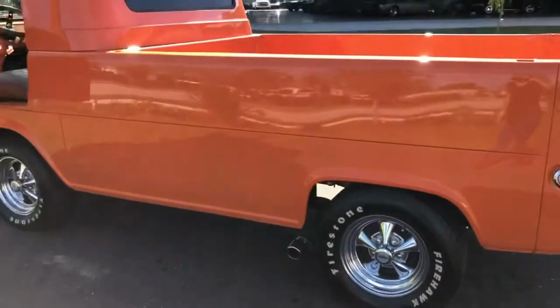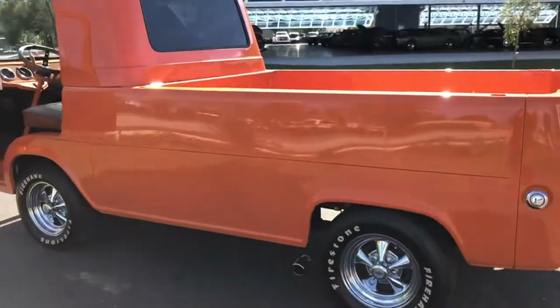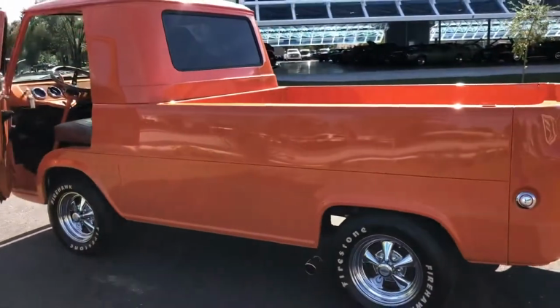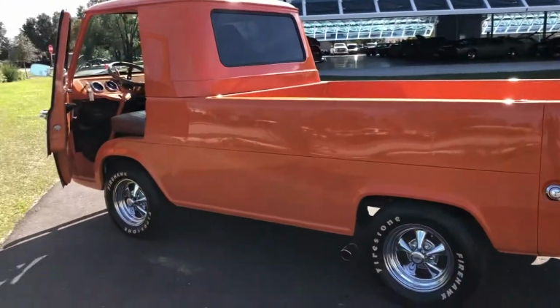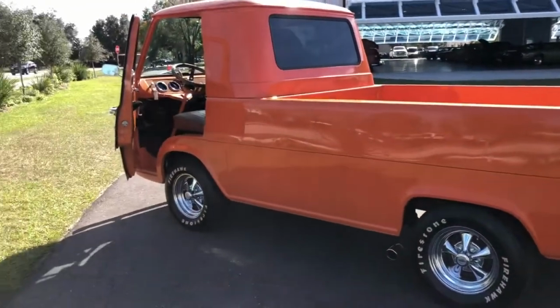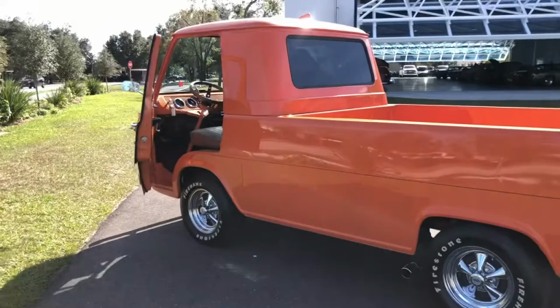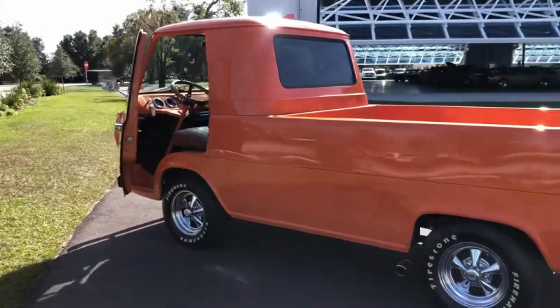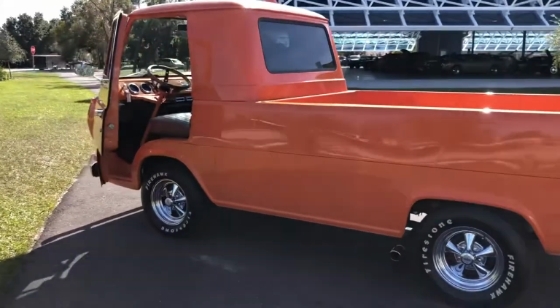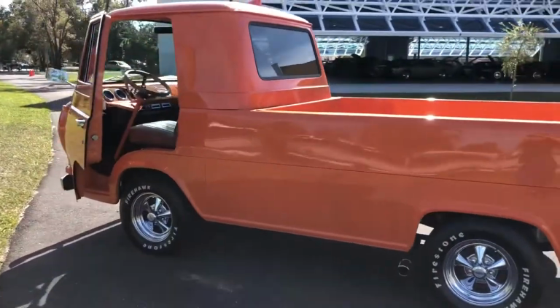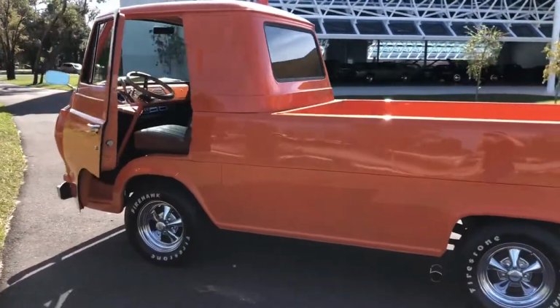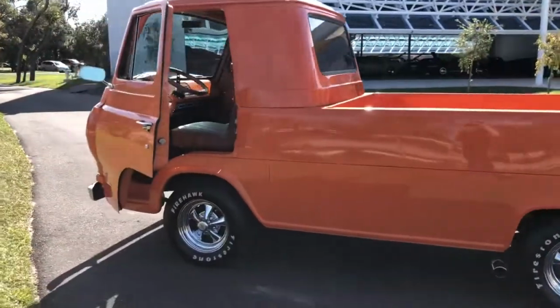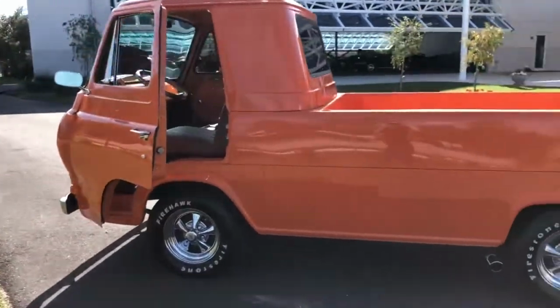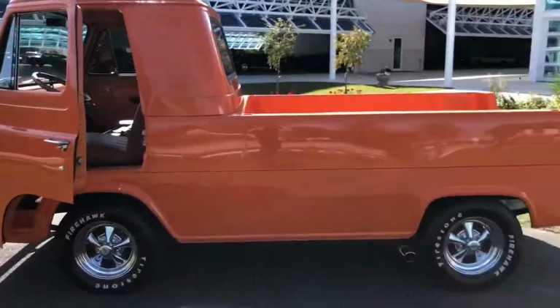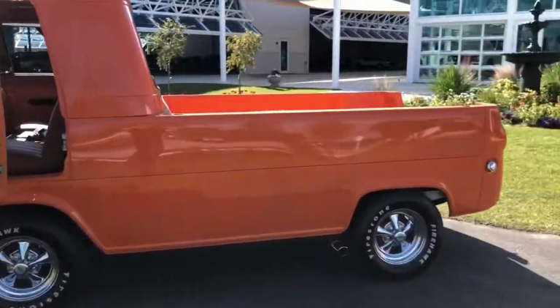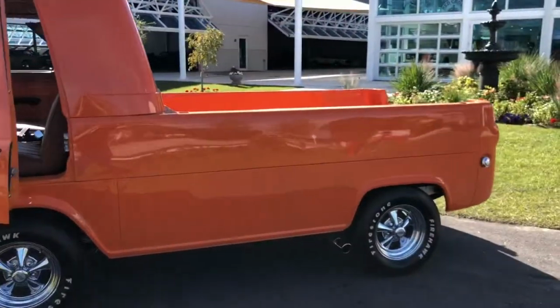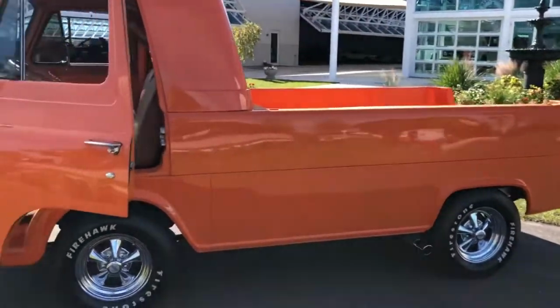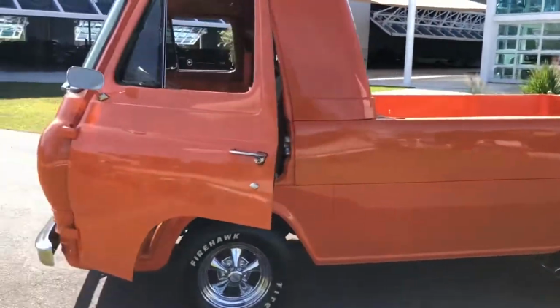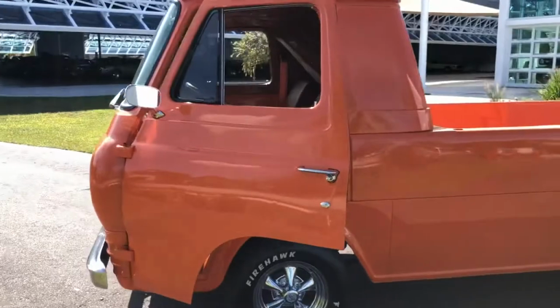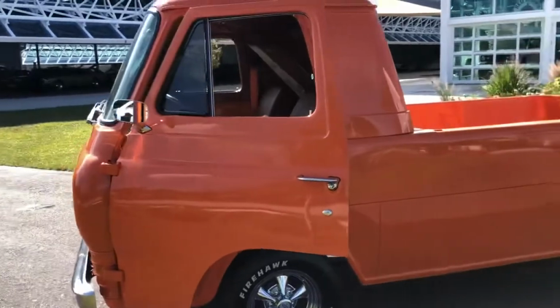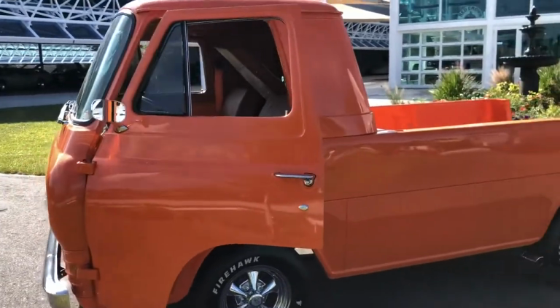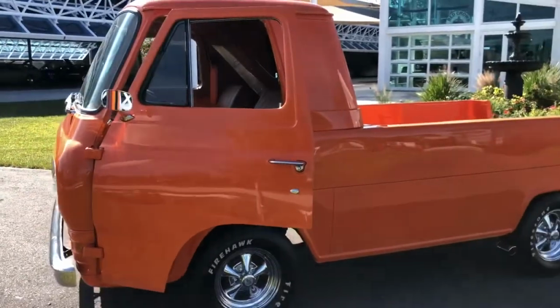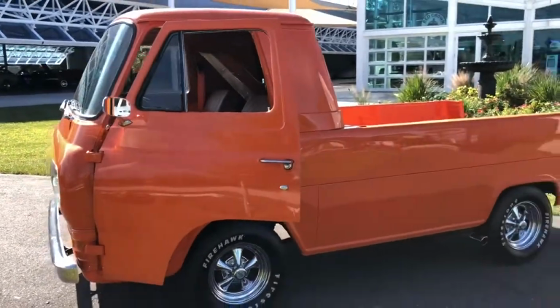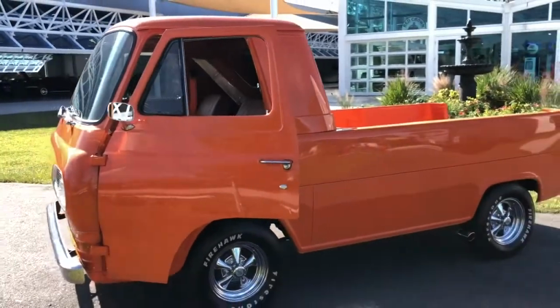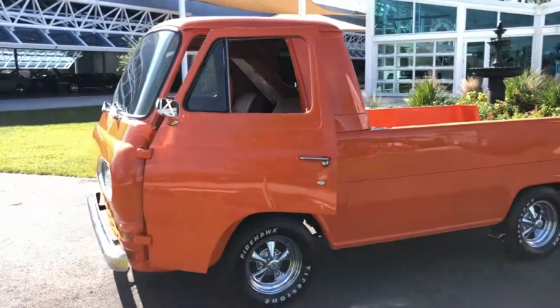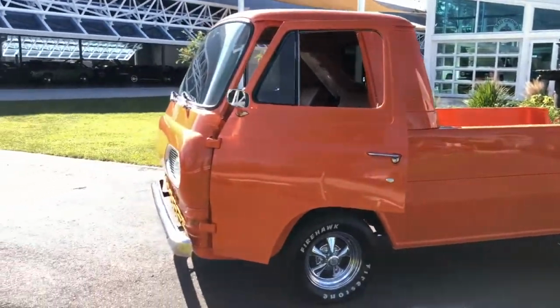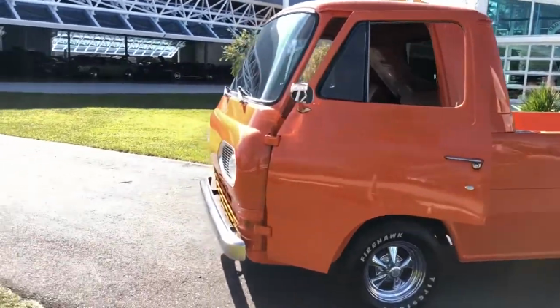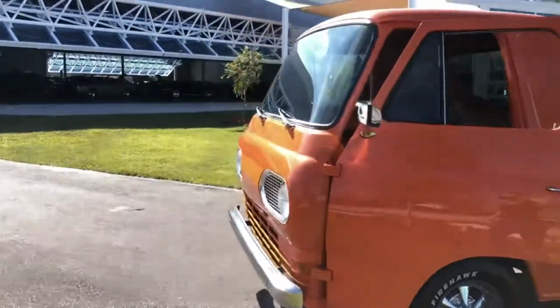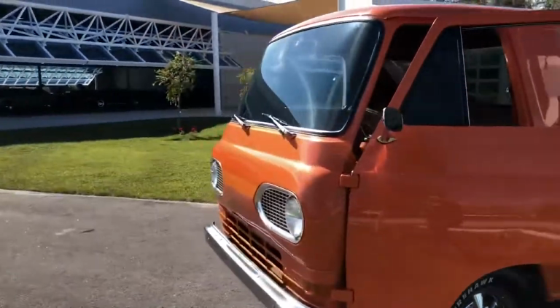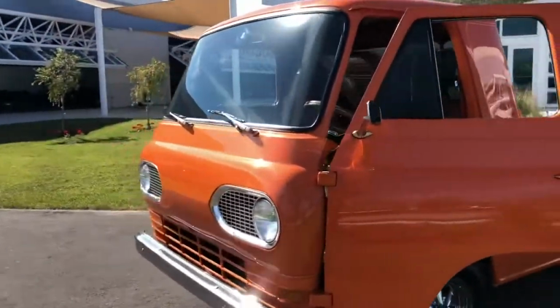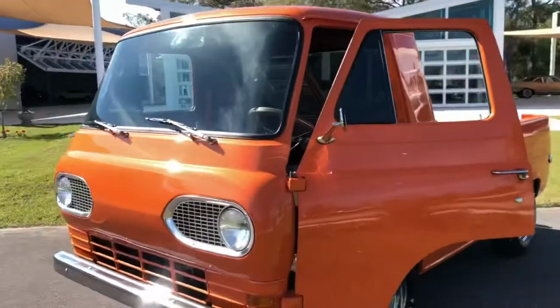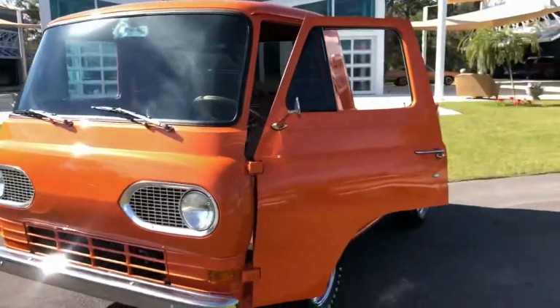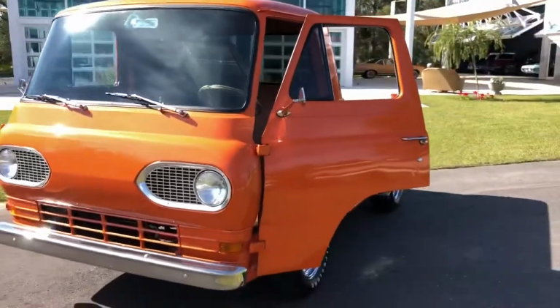Pretty cool. Take this bad boy to a couple car shows — I'm sure you'd win a couple awards. I'm going to go ahead and take it for a drive for you so you can see how it is in motion. Stay tuned.